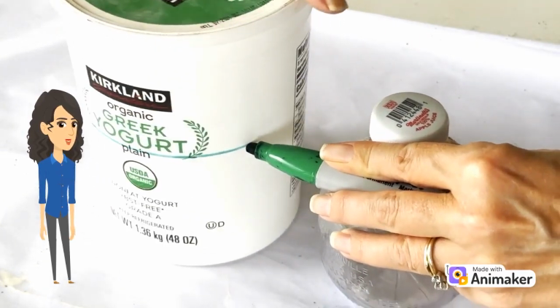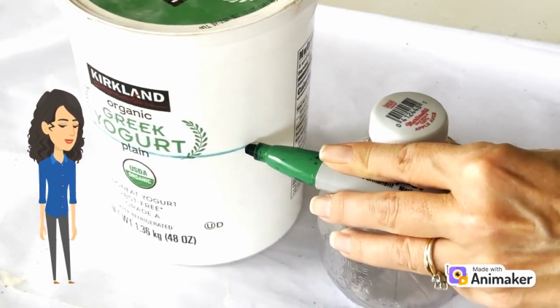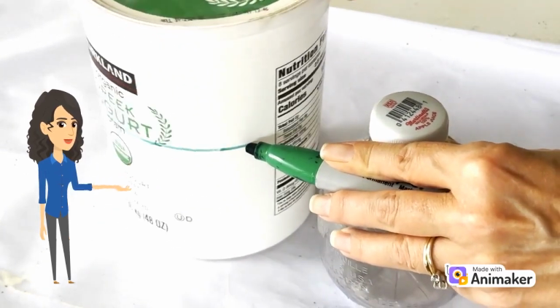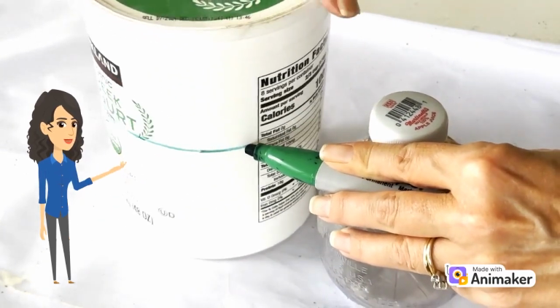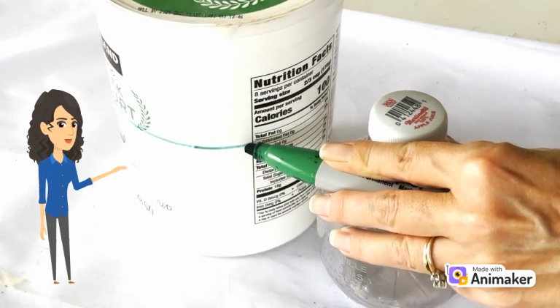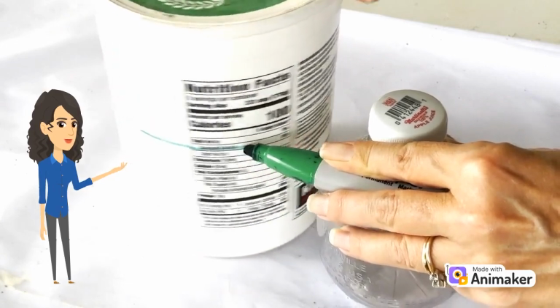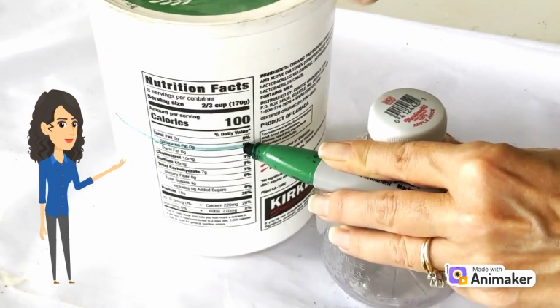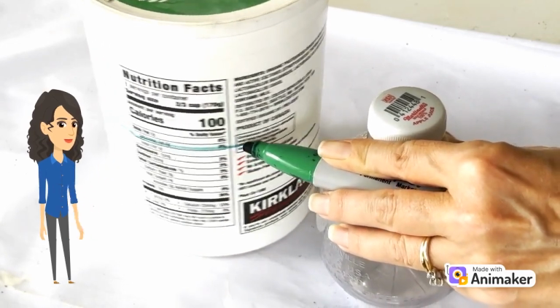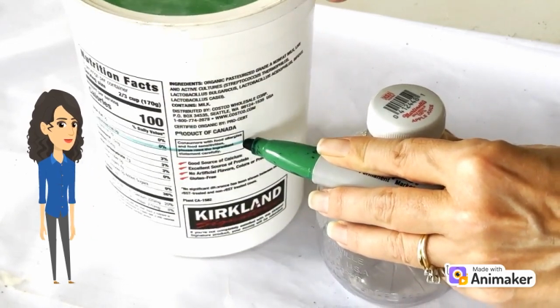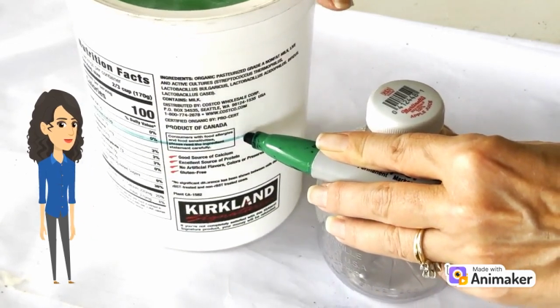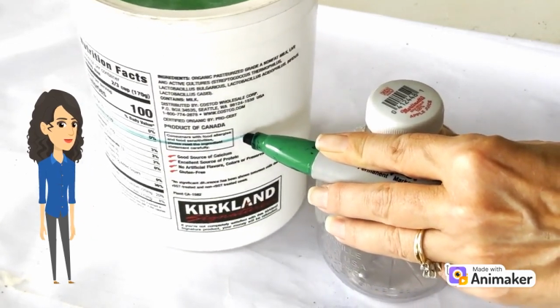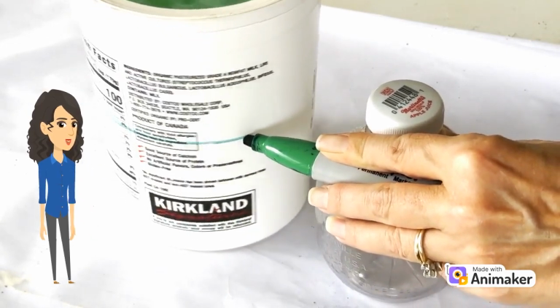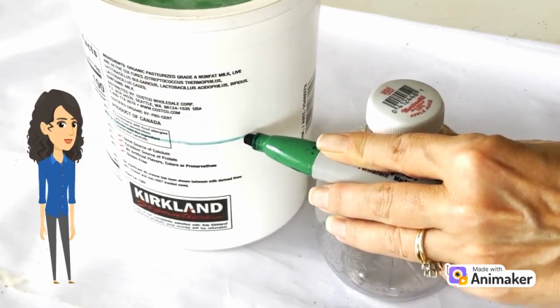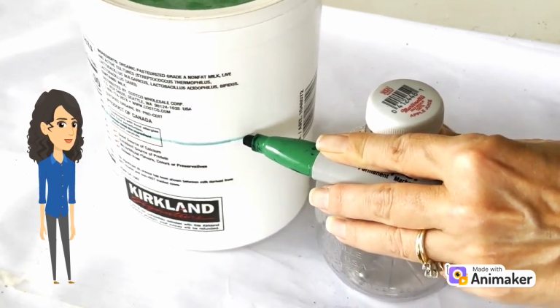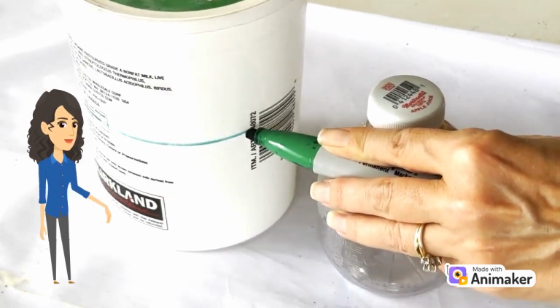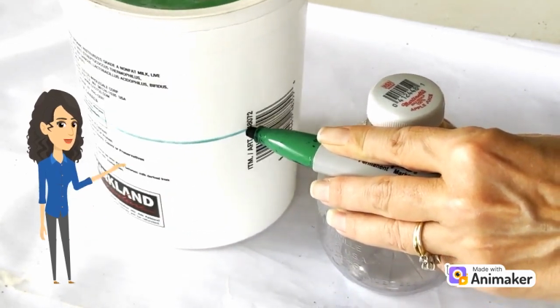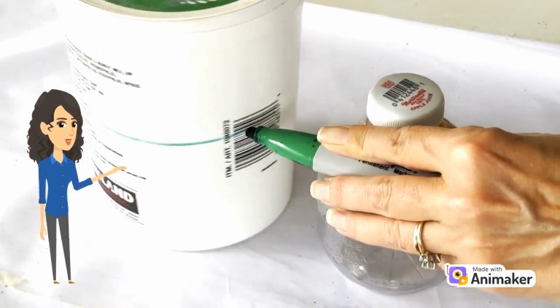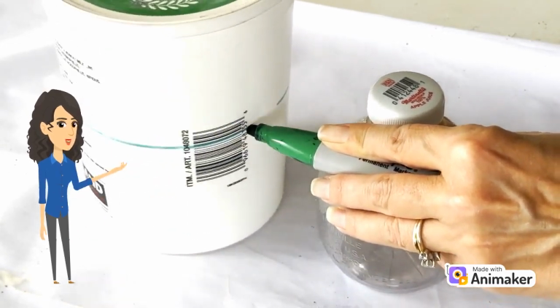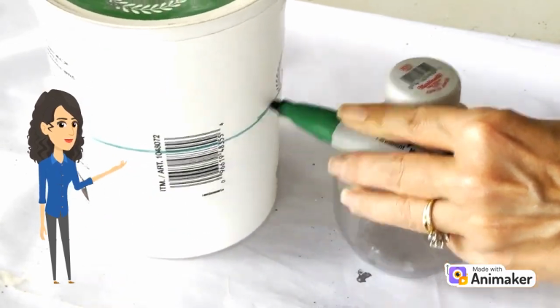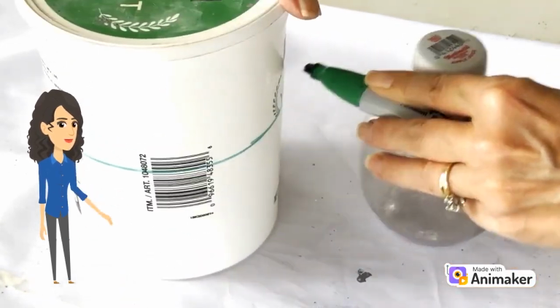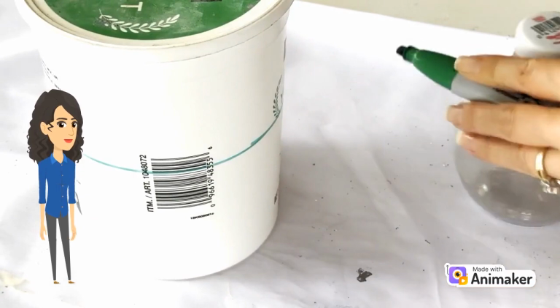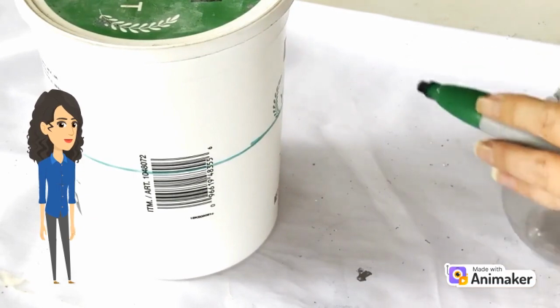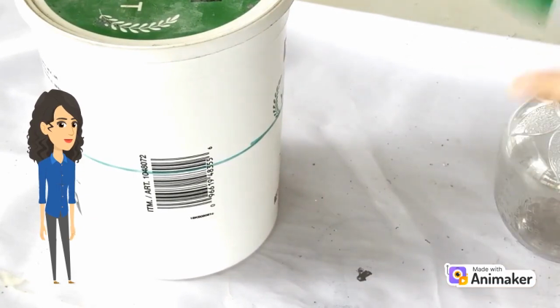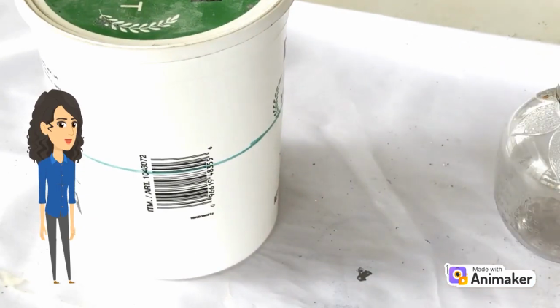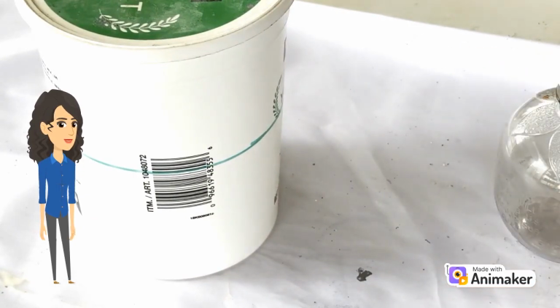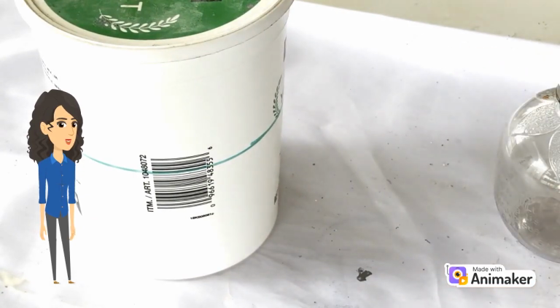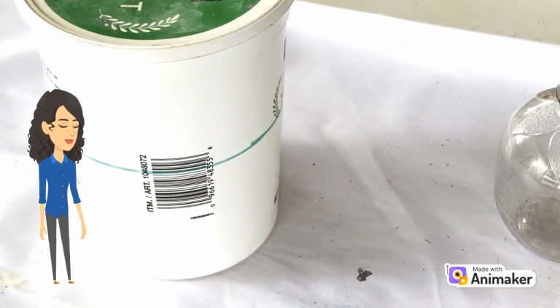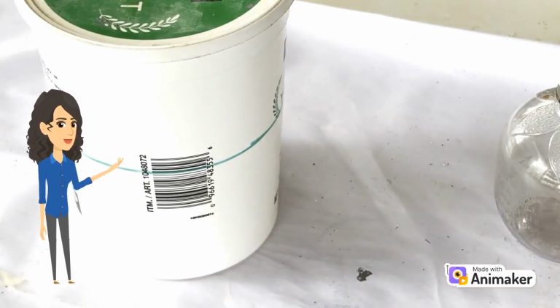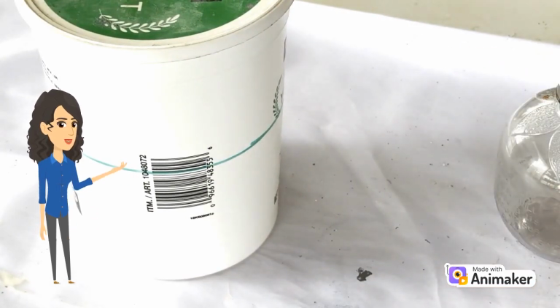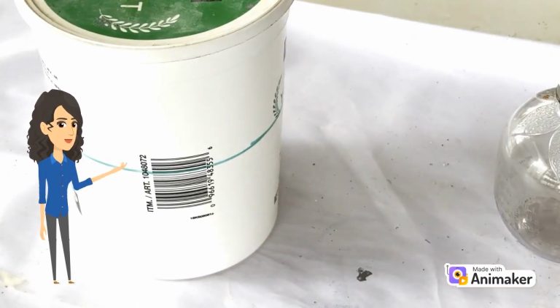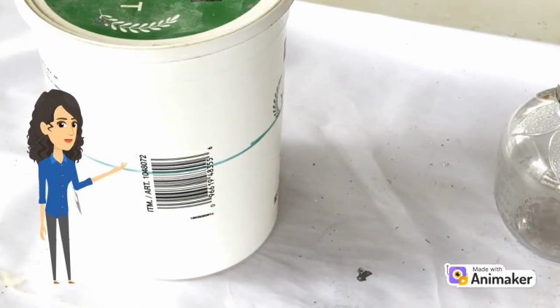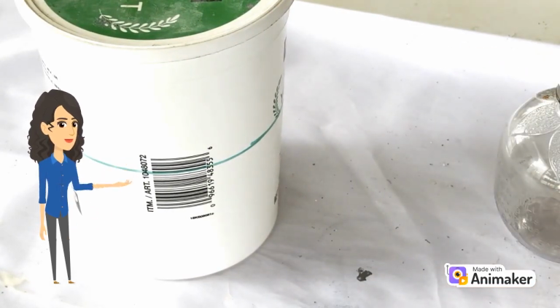All you have to do is make sure that the hand with the pen in it is braced at the height you want it to be at, and then turn the container, not the pen.